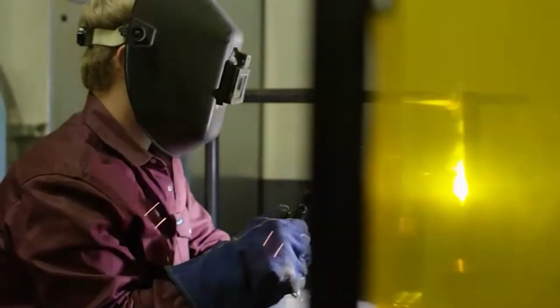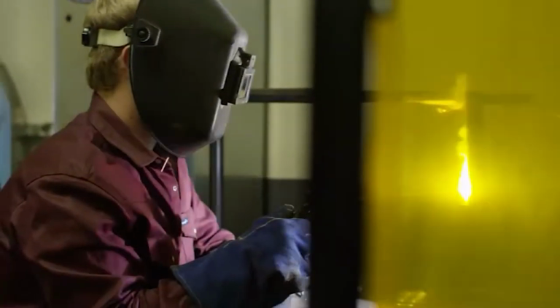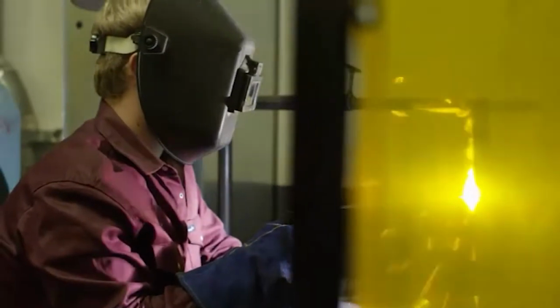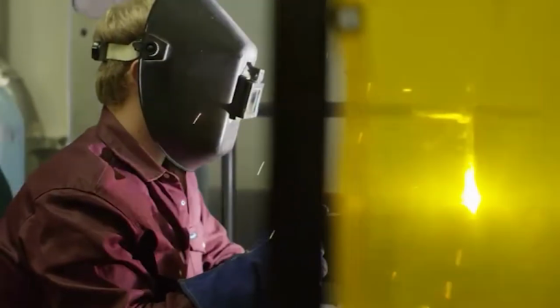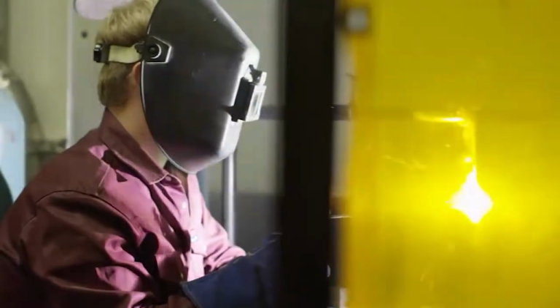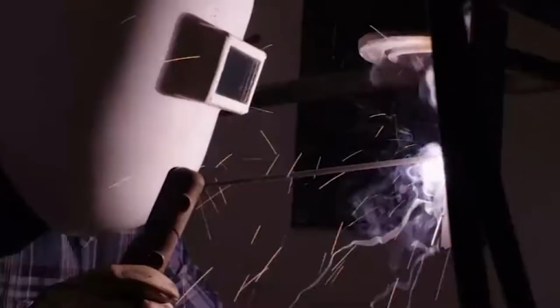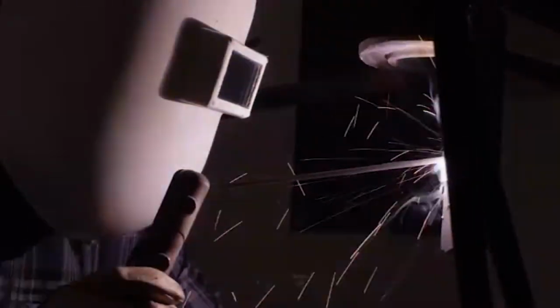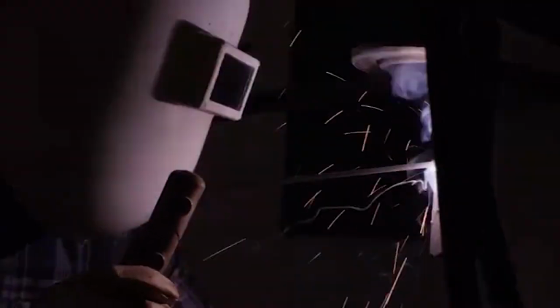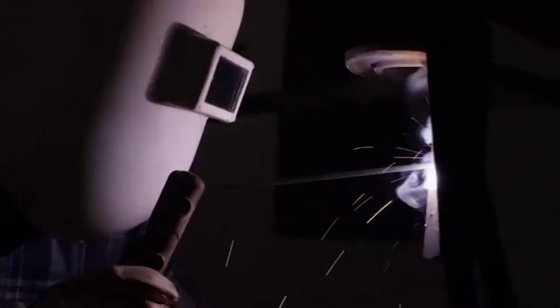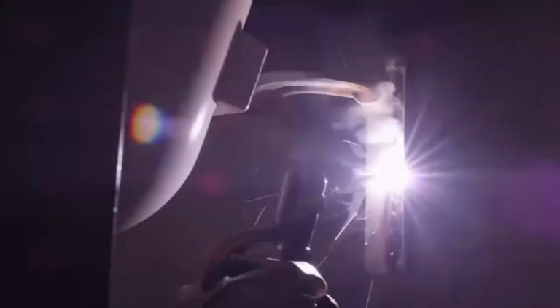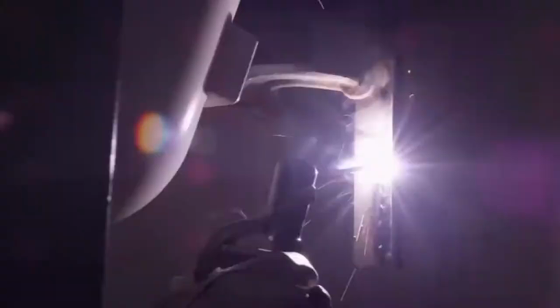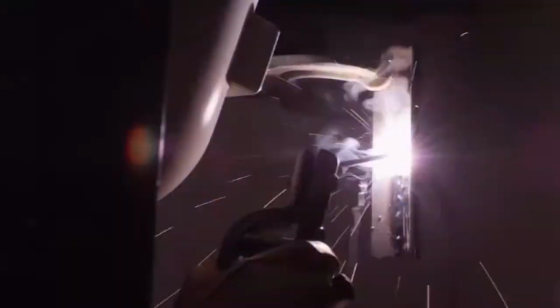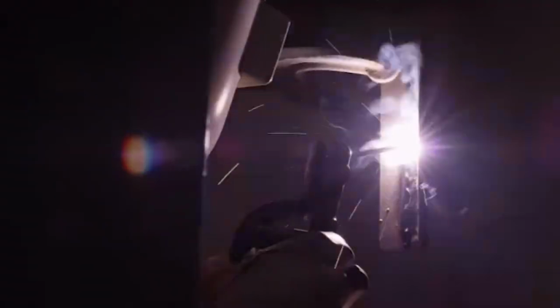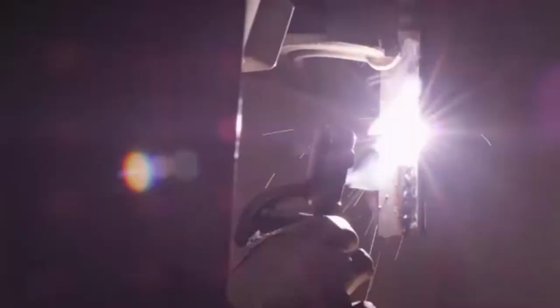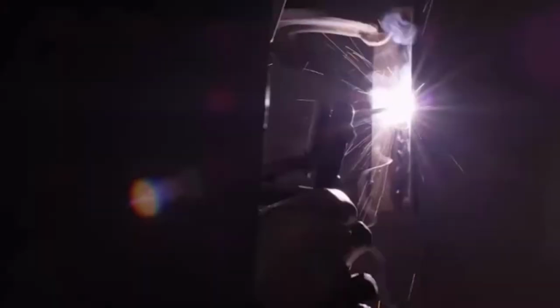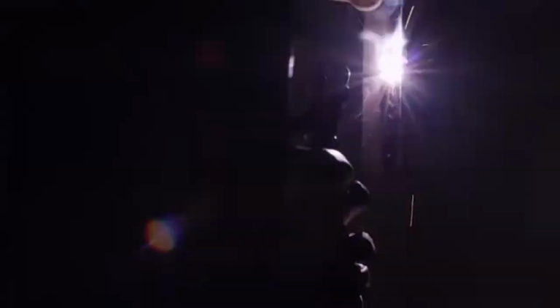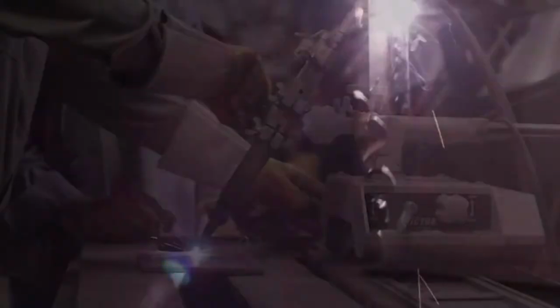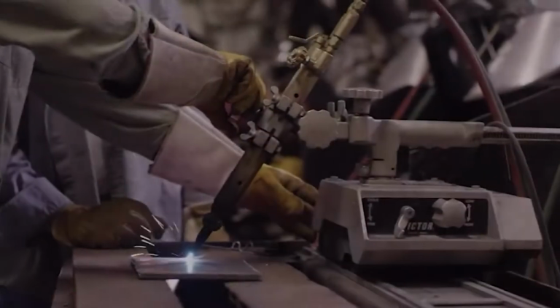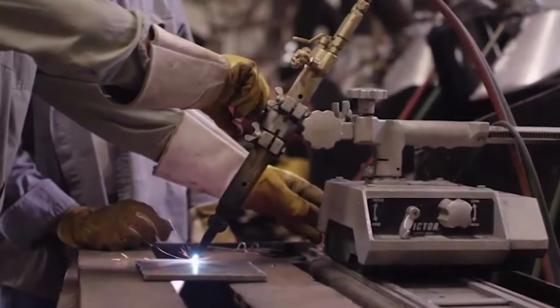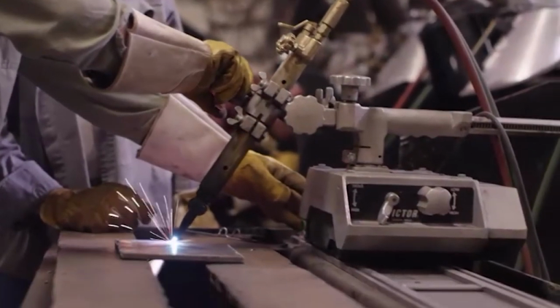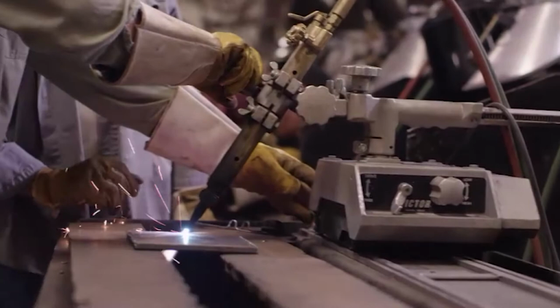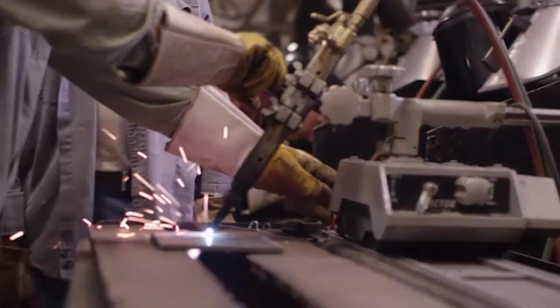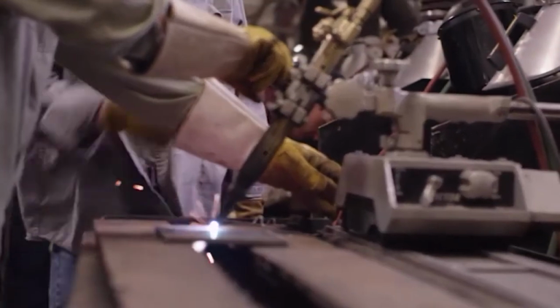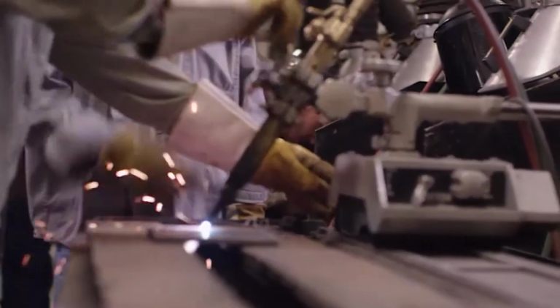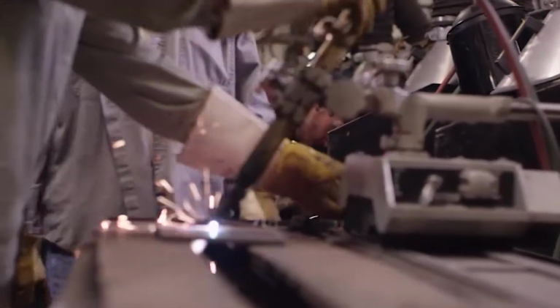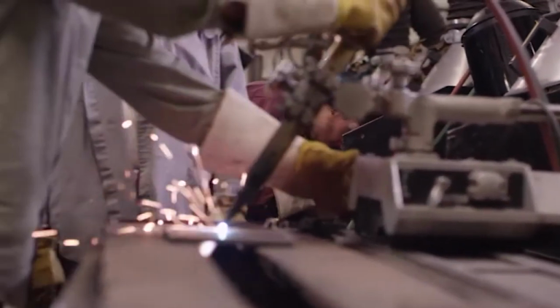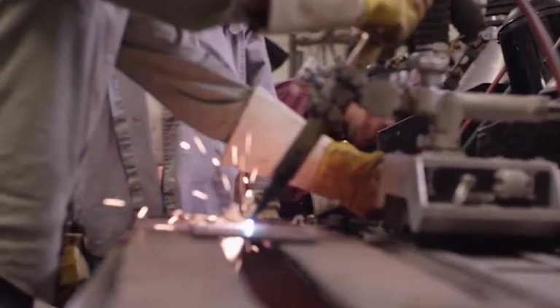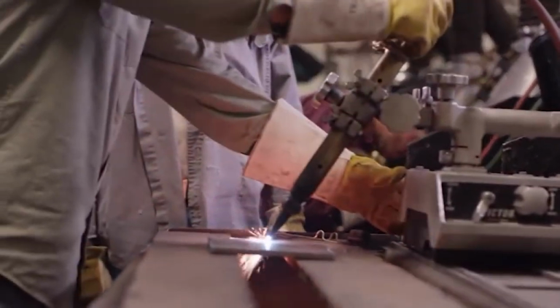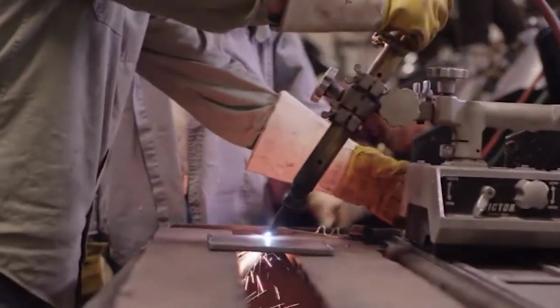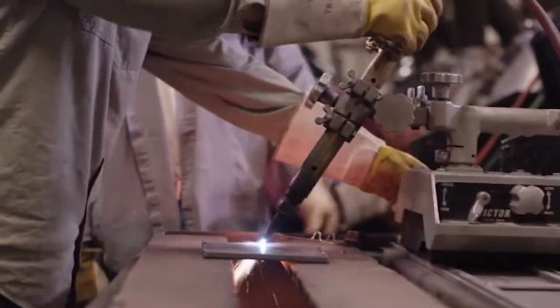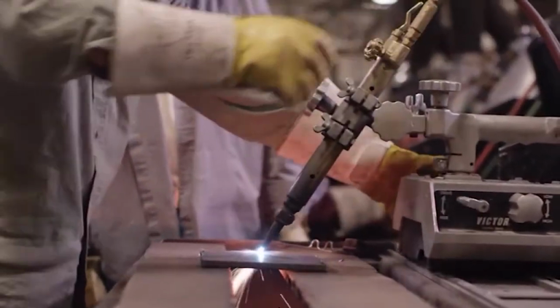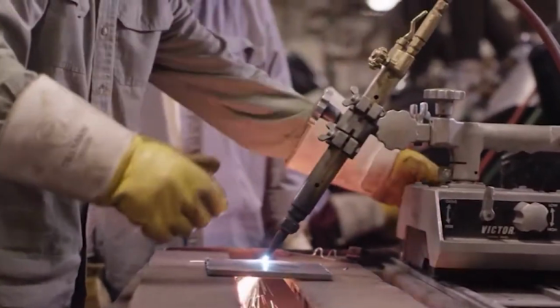With a continual flux in building projects calling for skilled workers, the demand for welding is growing each year. Whether it's gas metal, gas tungsten, or shielded metal arc, Butler trains on all forms of welding that students need to go straight into the workforce.